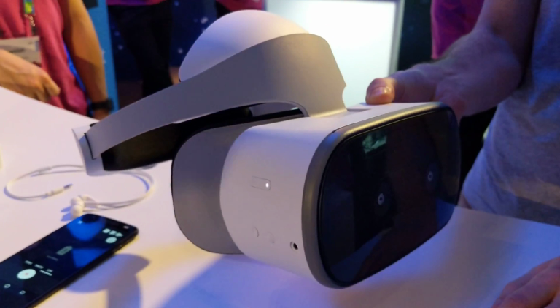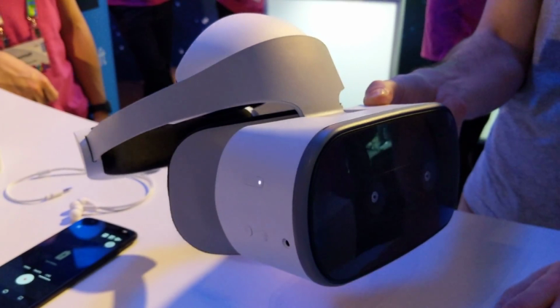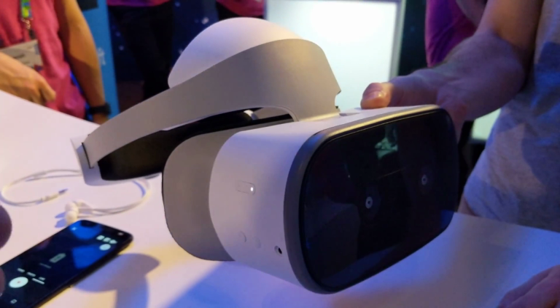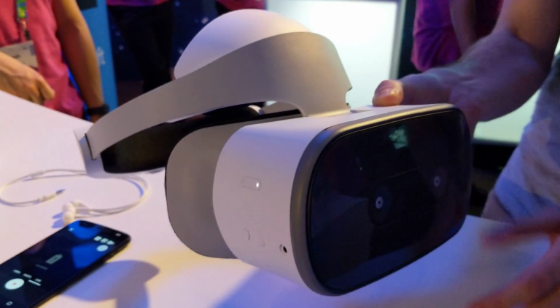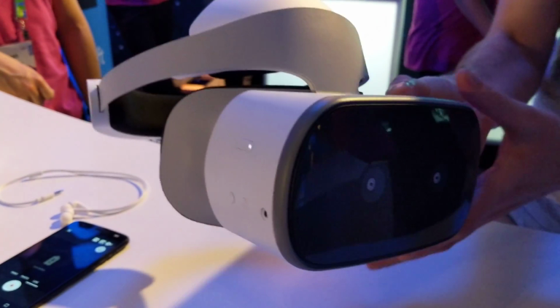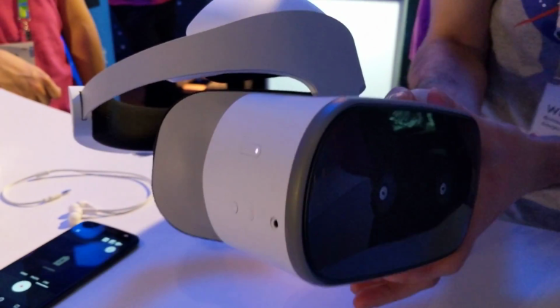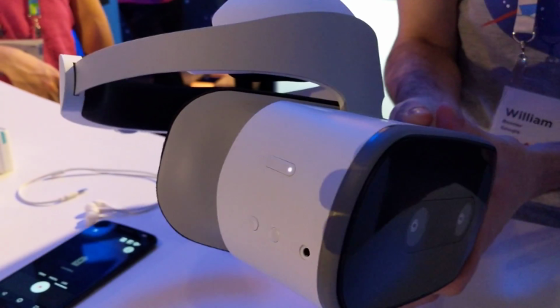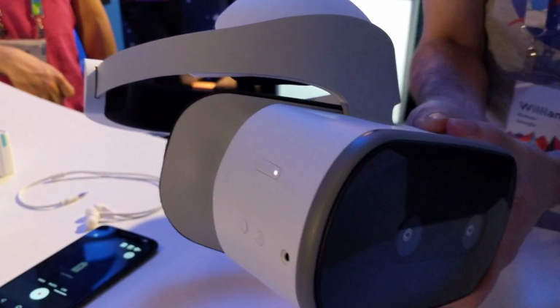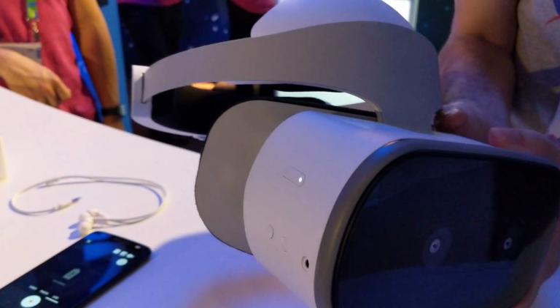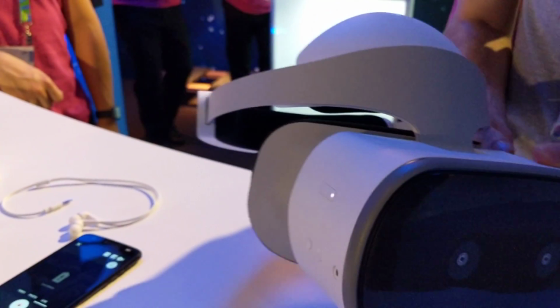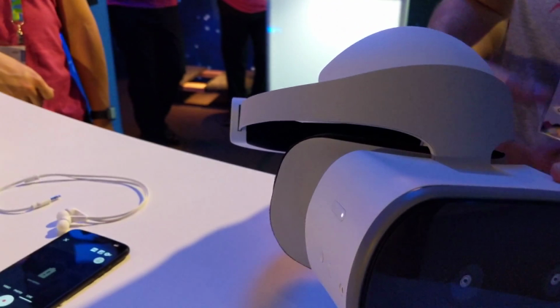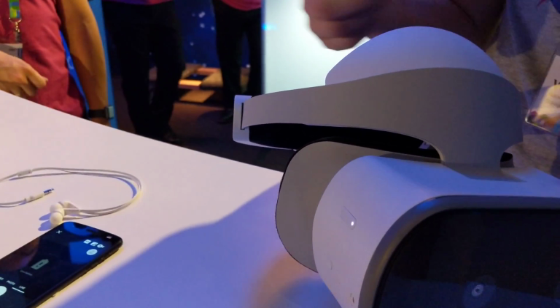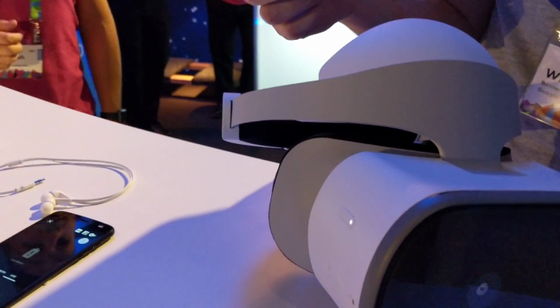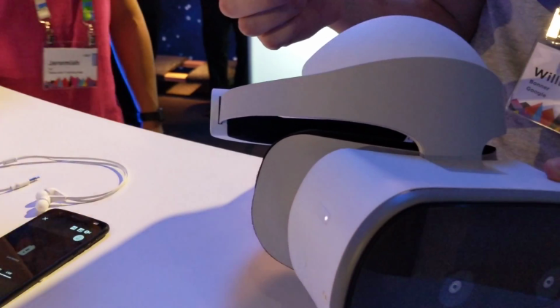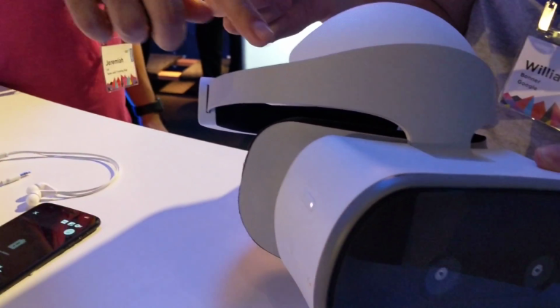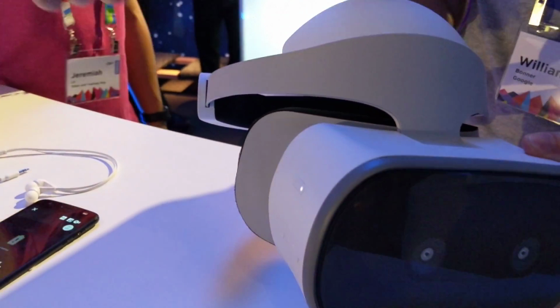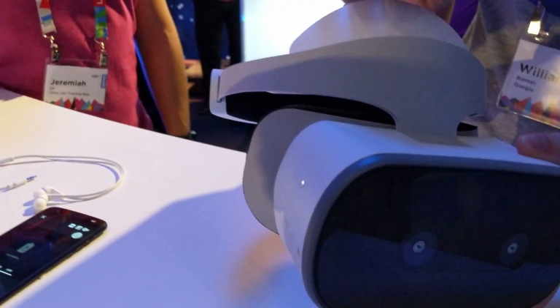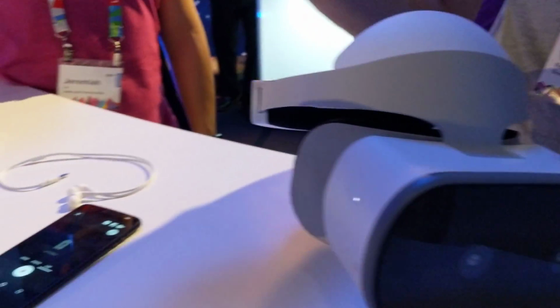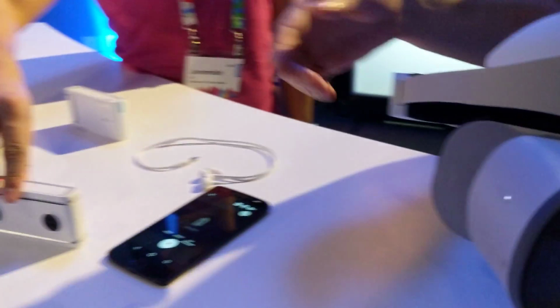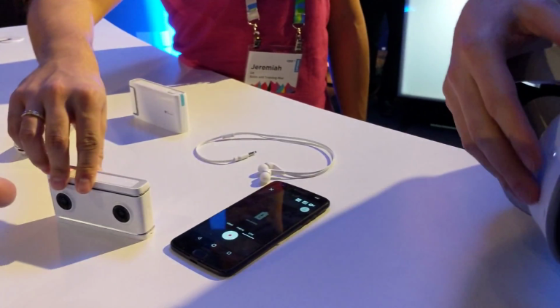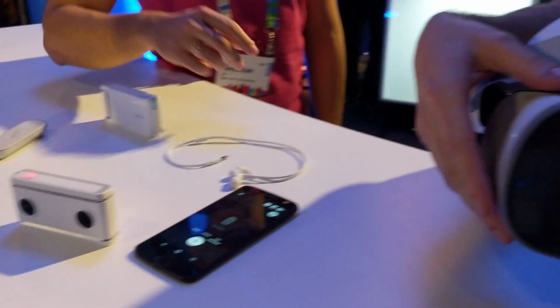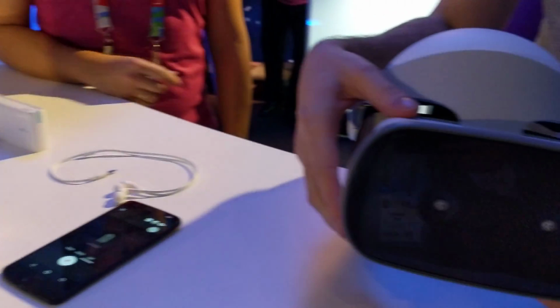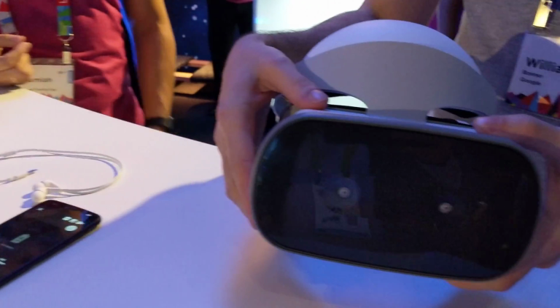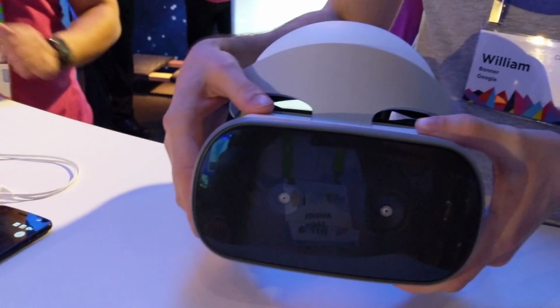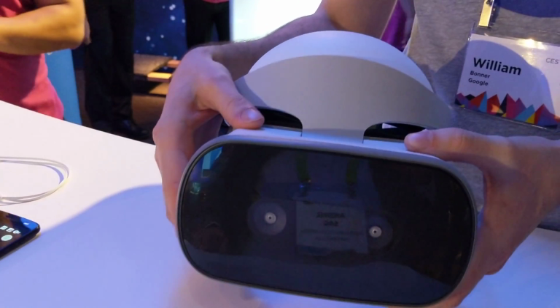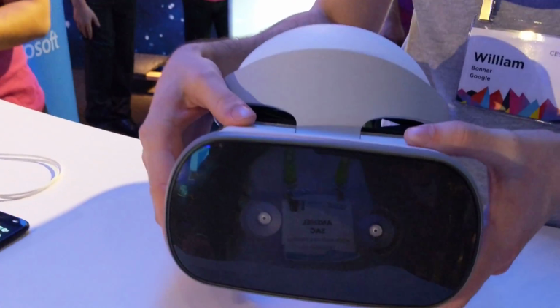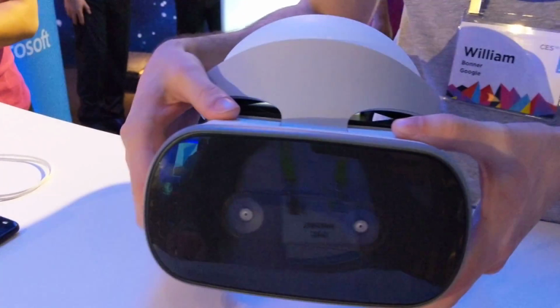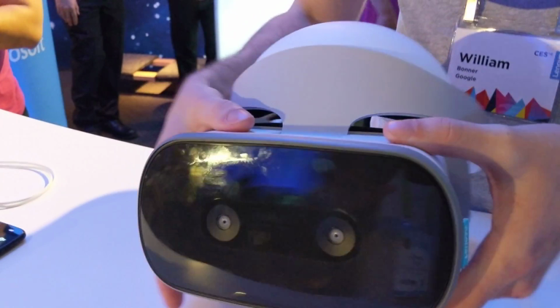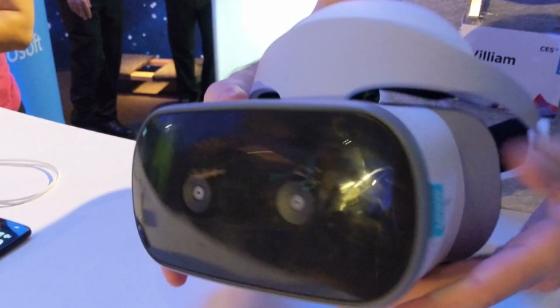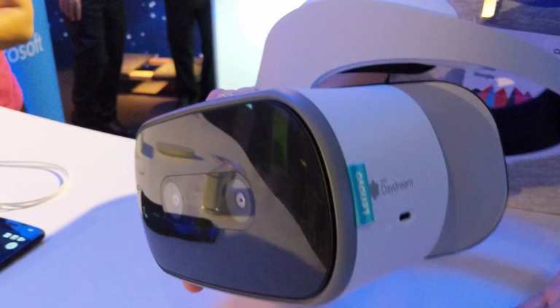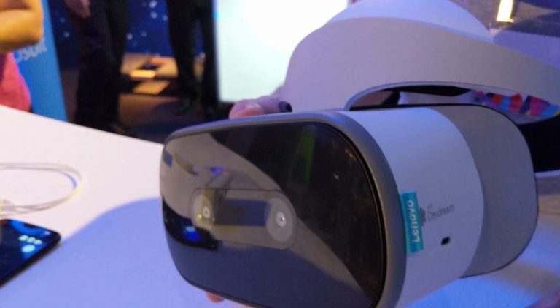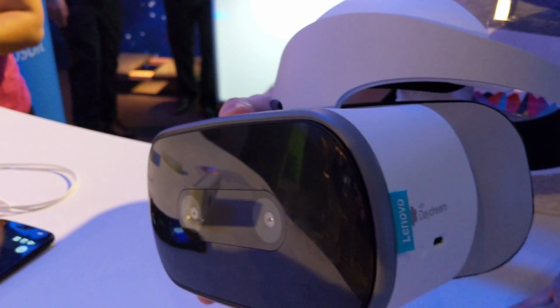This is the Lenovo Mirage Solo, and that's the Mirage camera. This is with Google Daydream standalone.